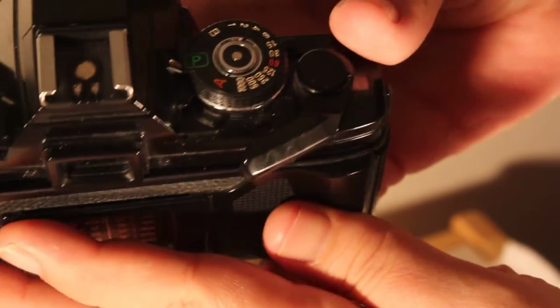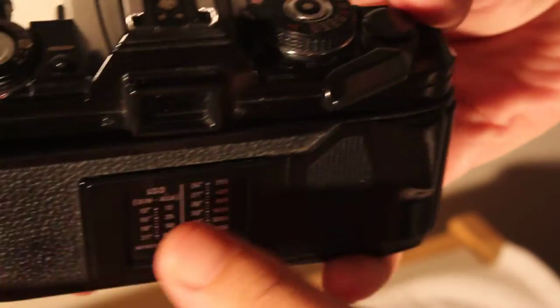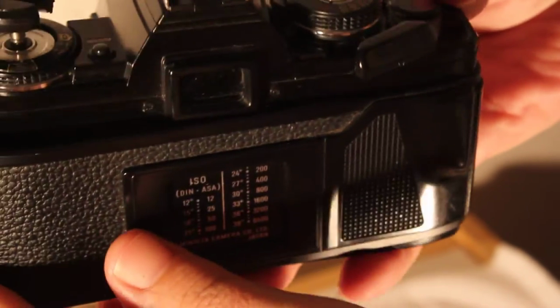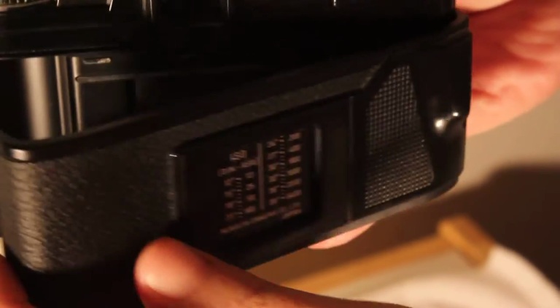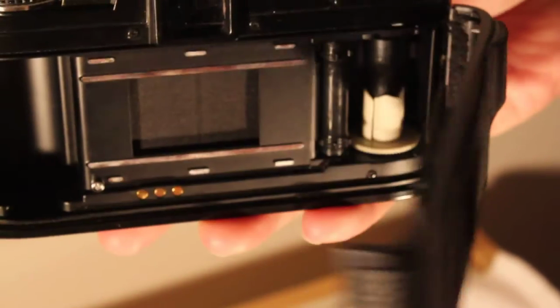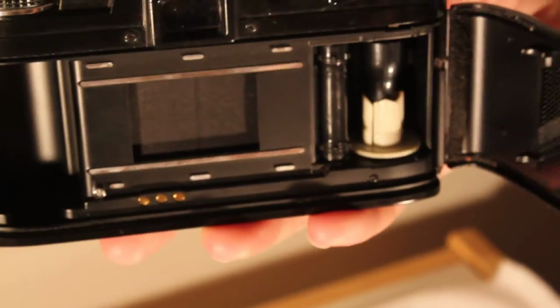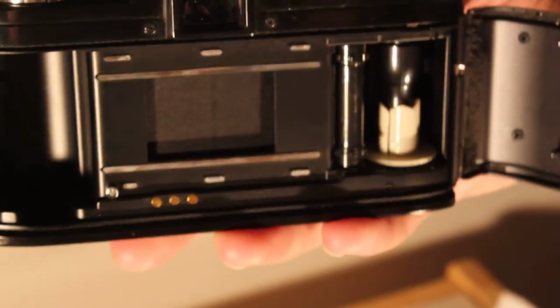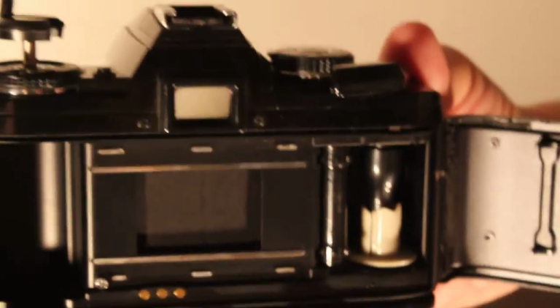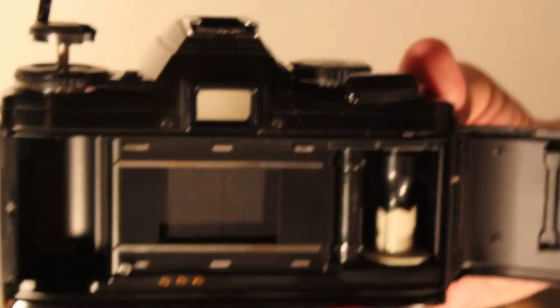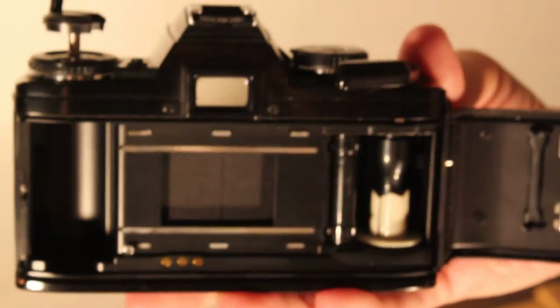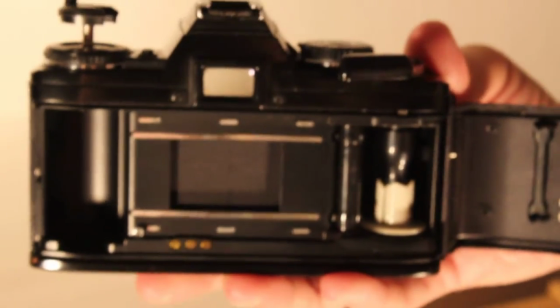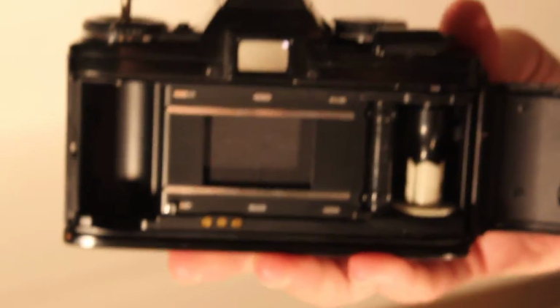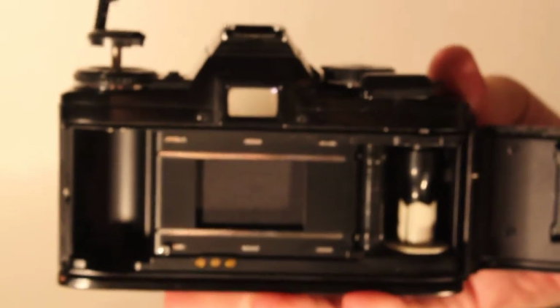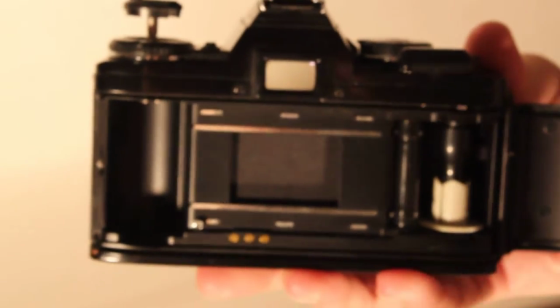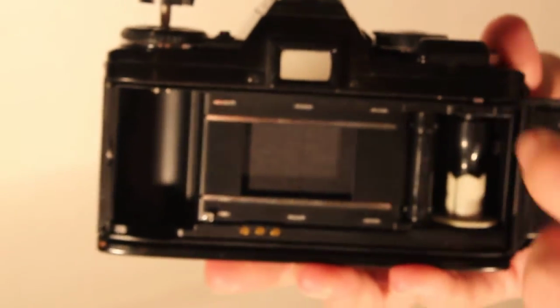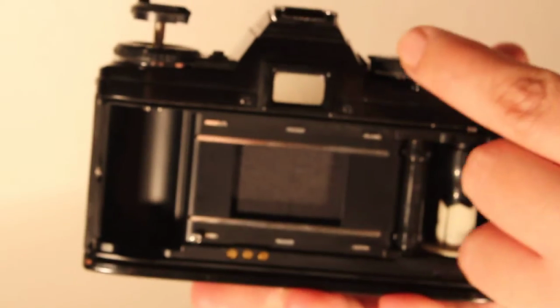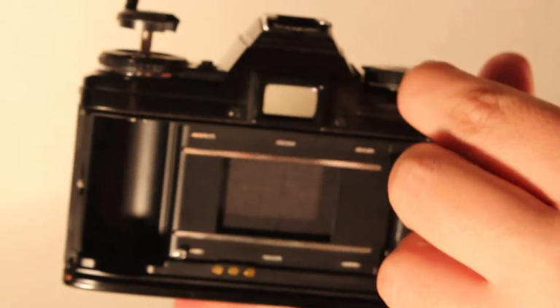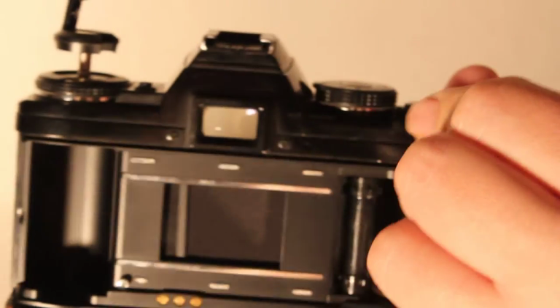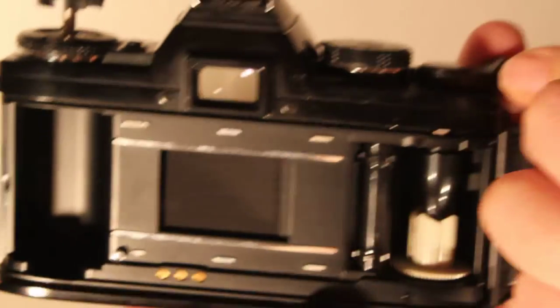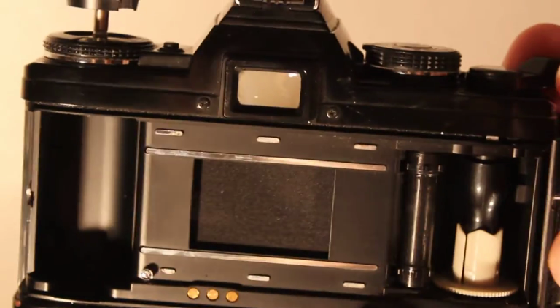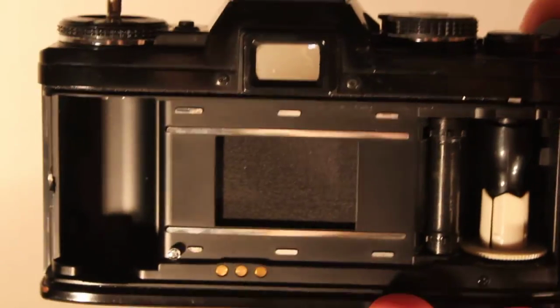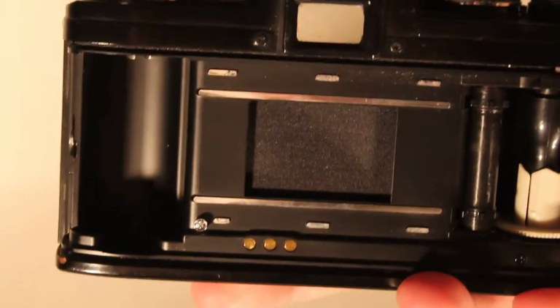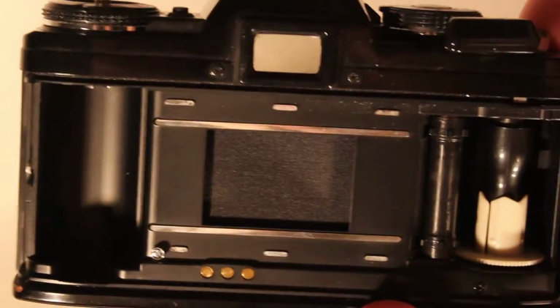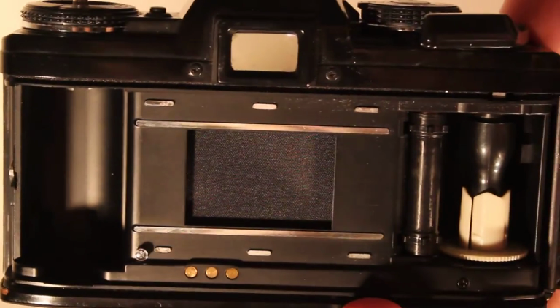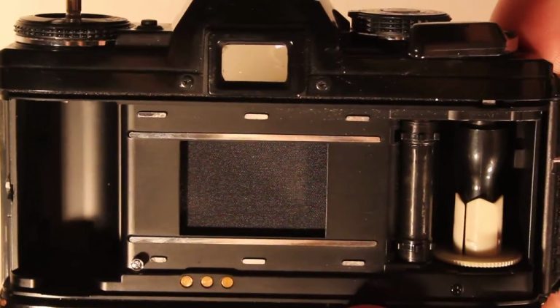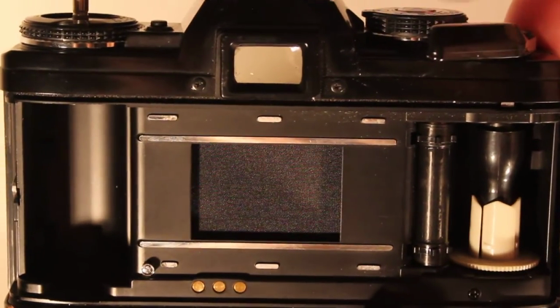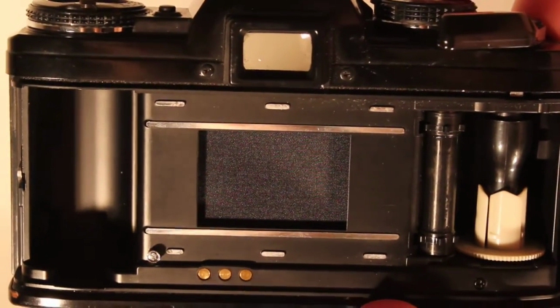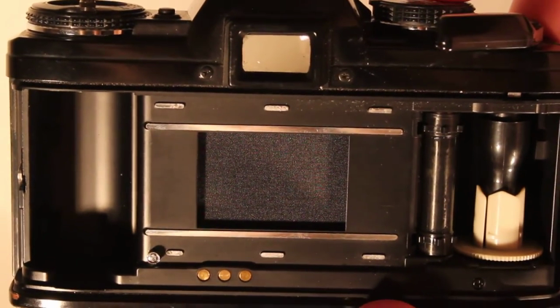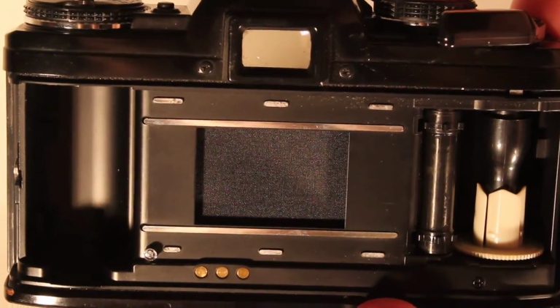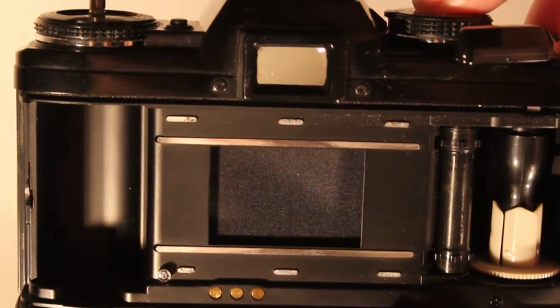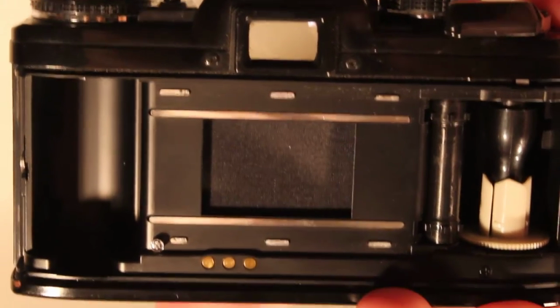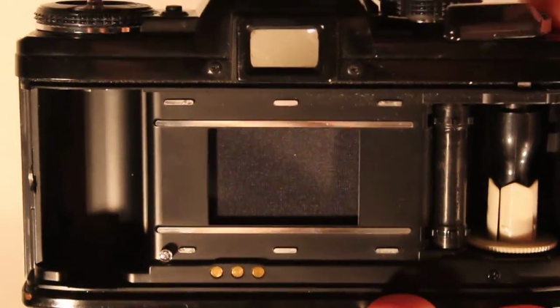The other question we received was wanting to know about the shutter, and it does appear that it opens all the way.